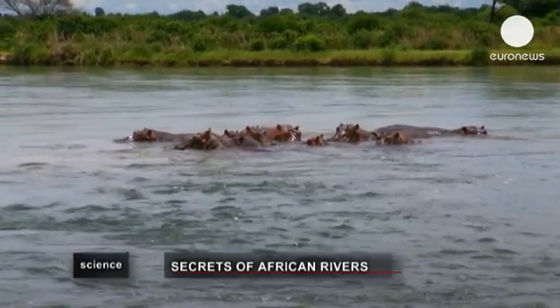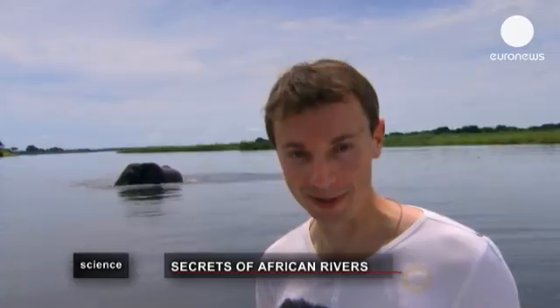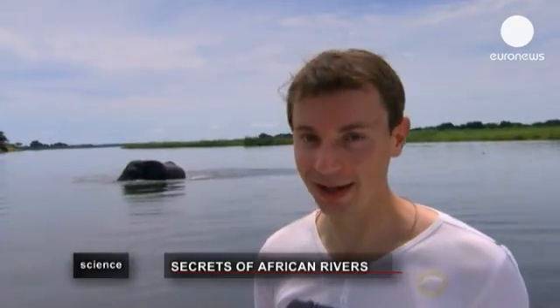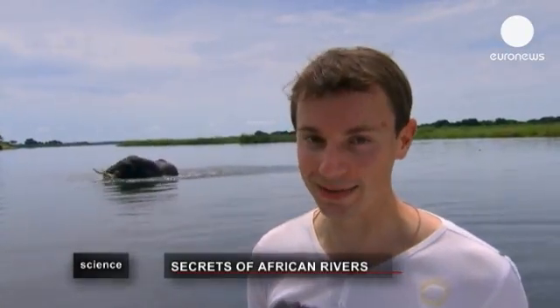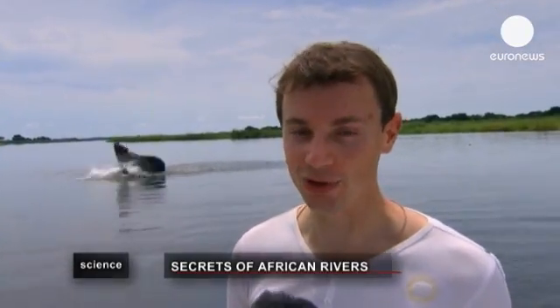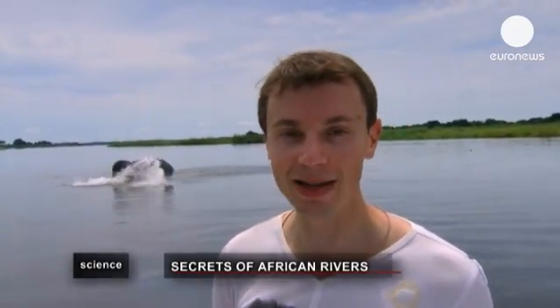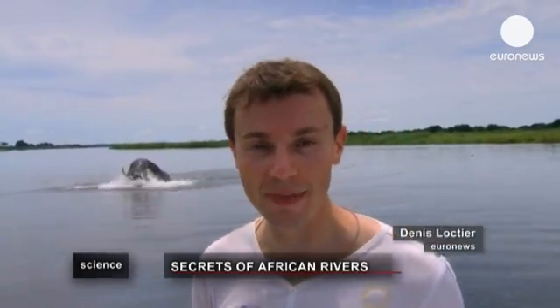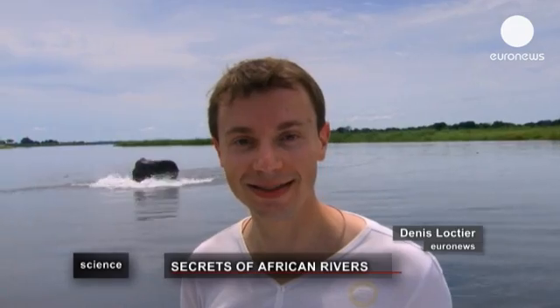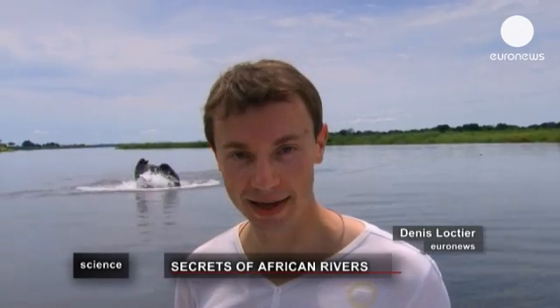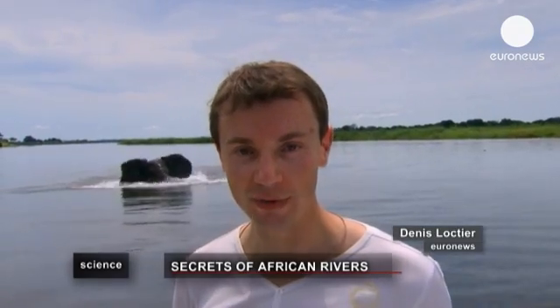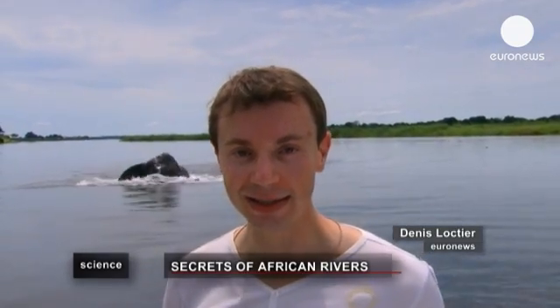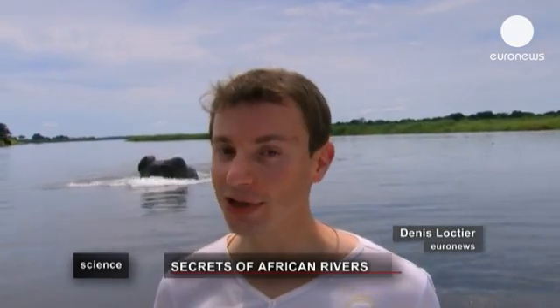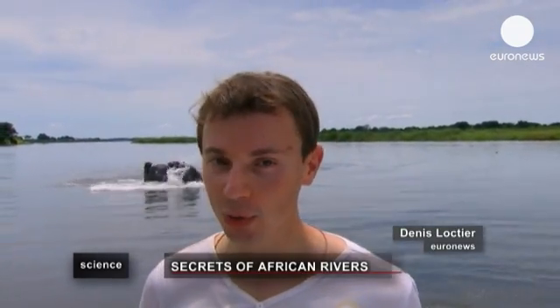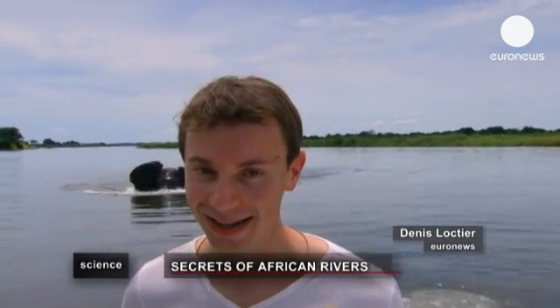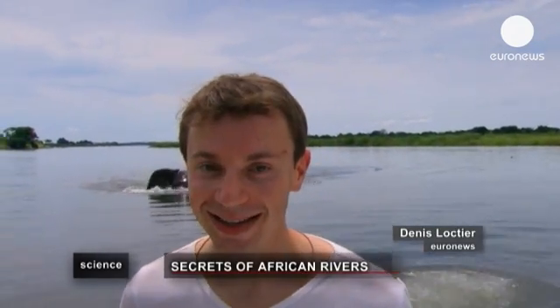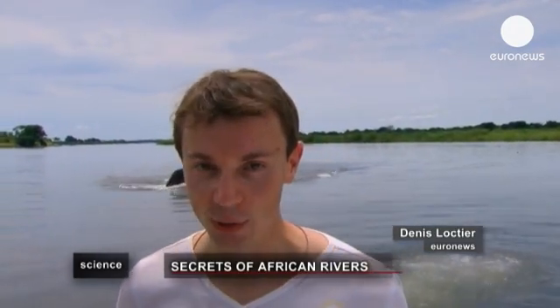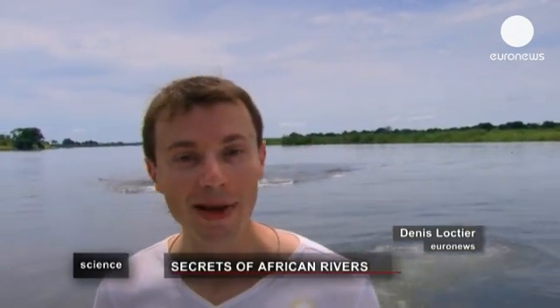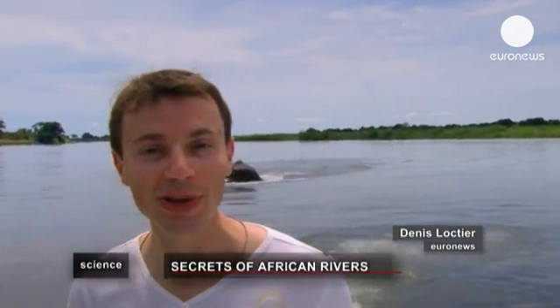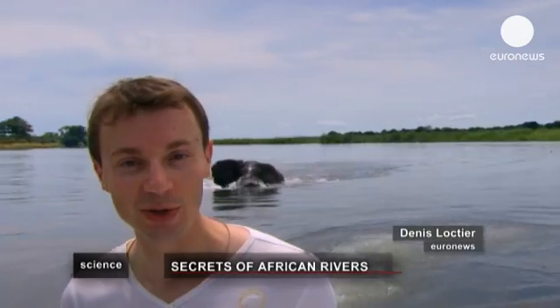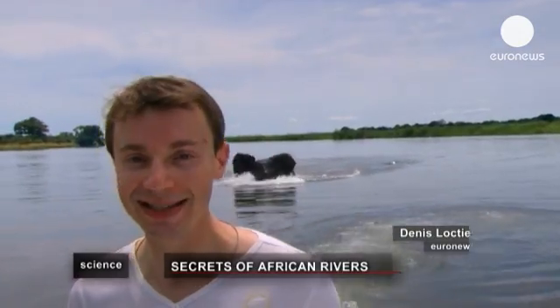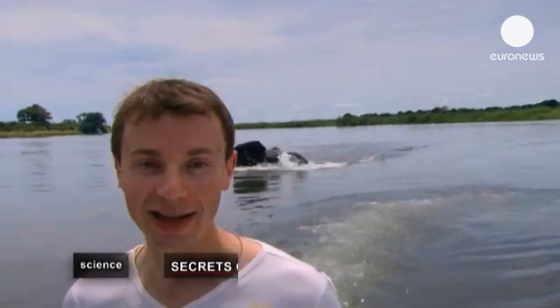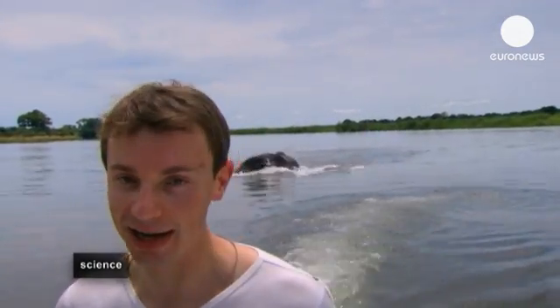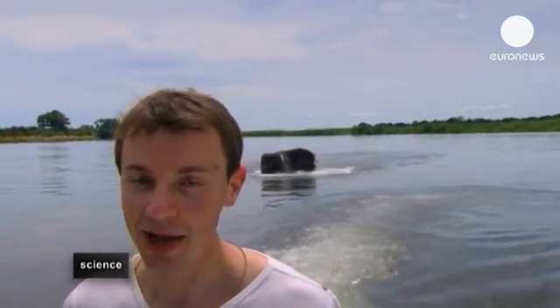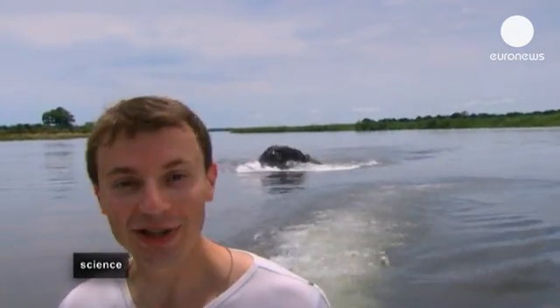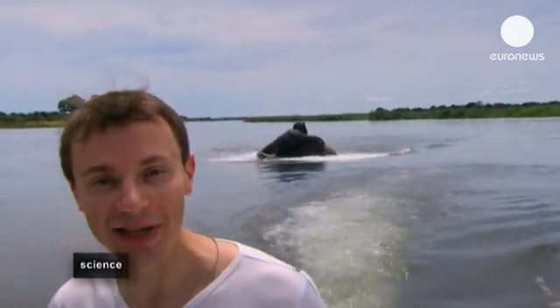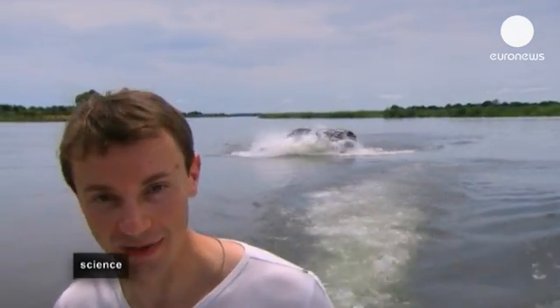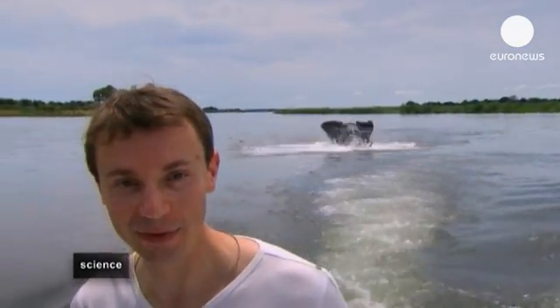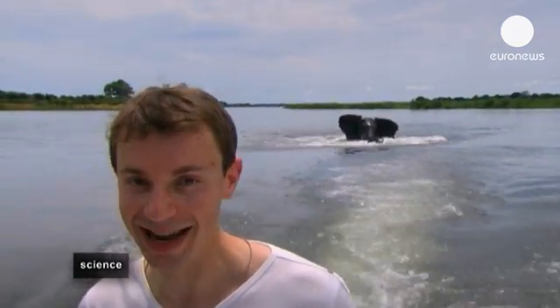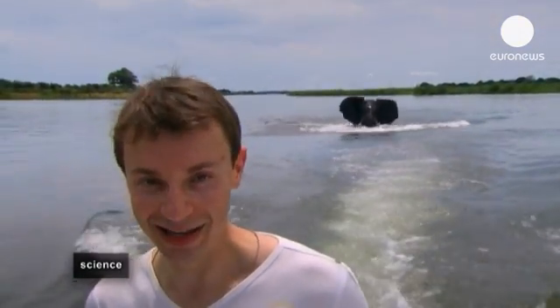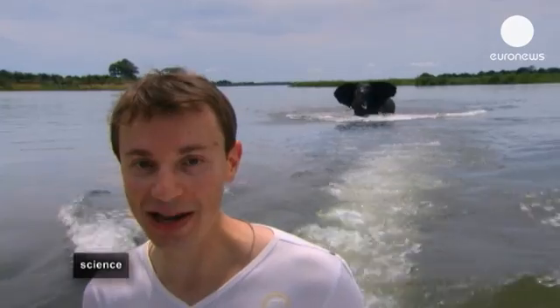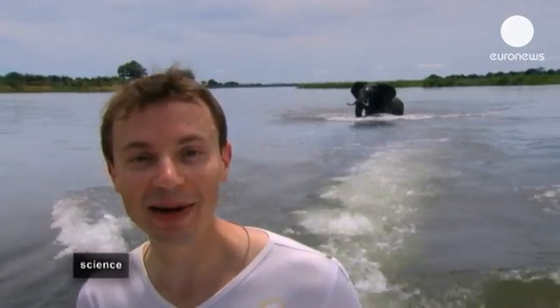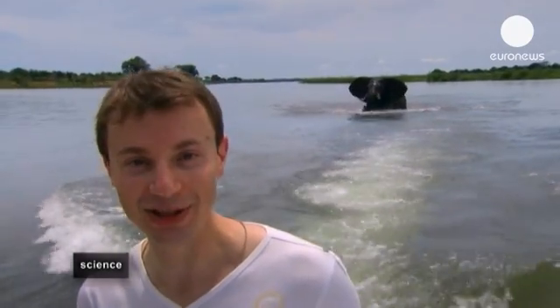We're on a research expedition between the Zimbabwe and Zambian border. In many ways, the rivers on the African continent remain a mystery. Today, European scientists joined forces with their African colleagues in search of answers on the role played by African rivers in the global climate.